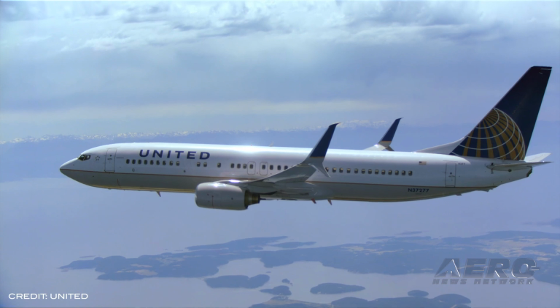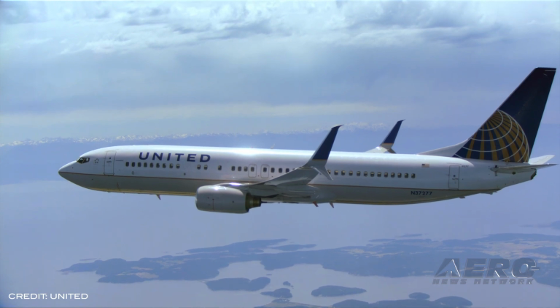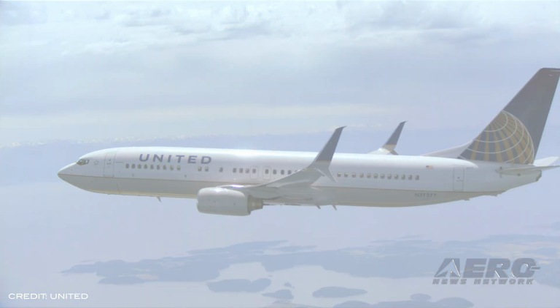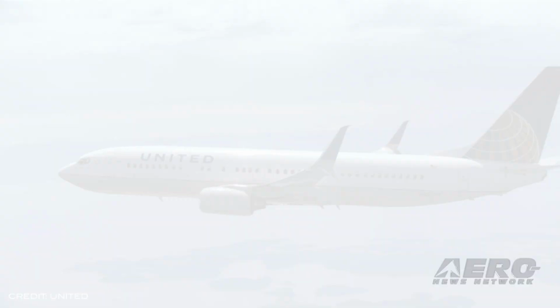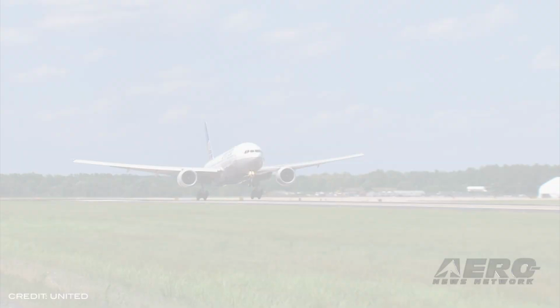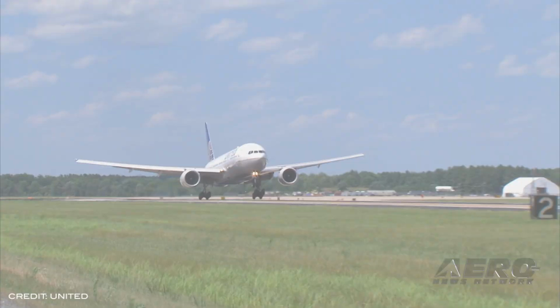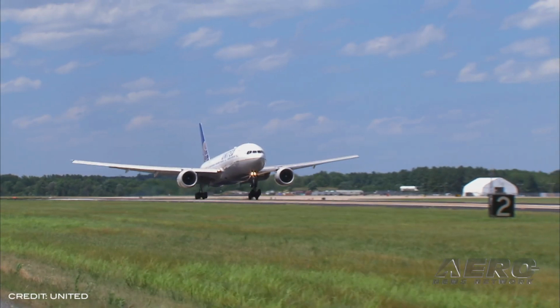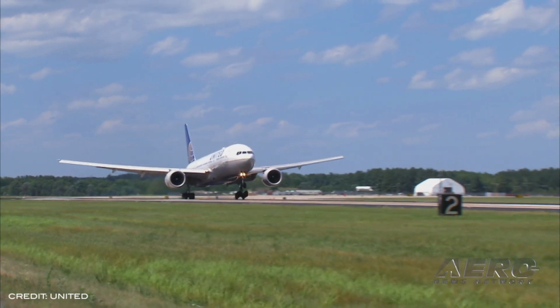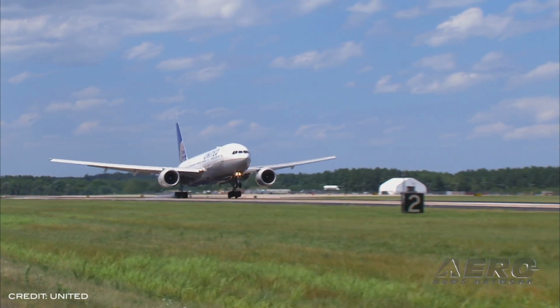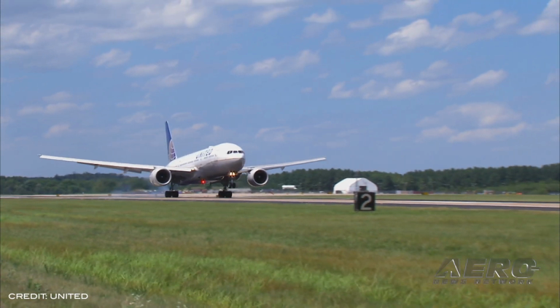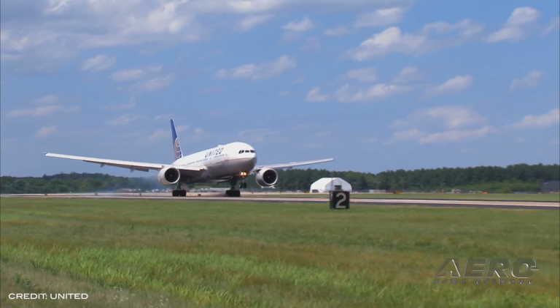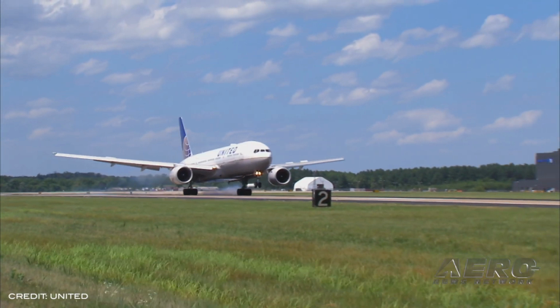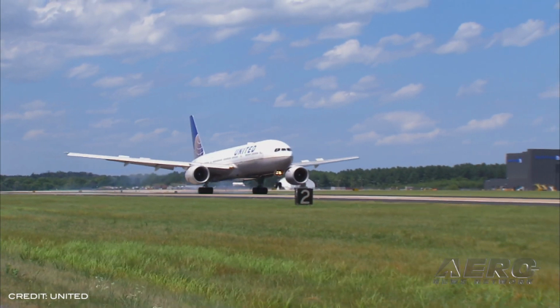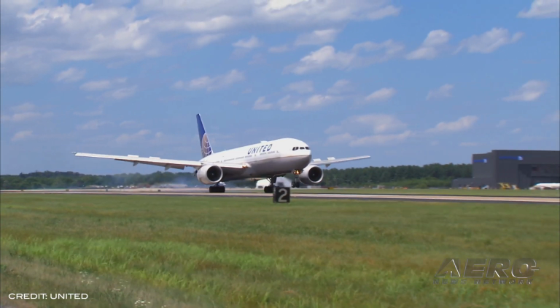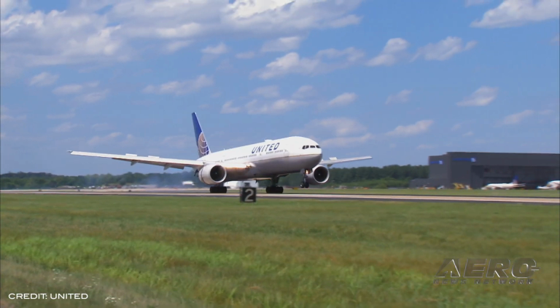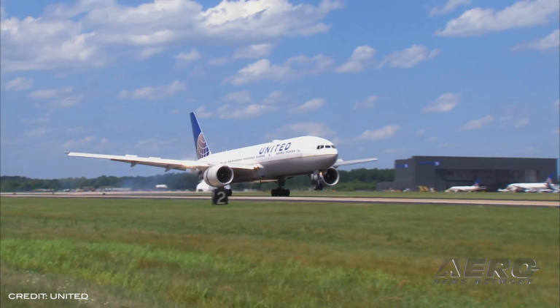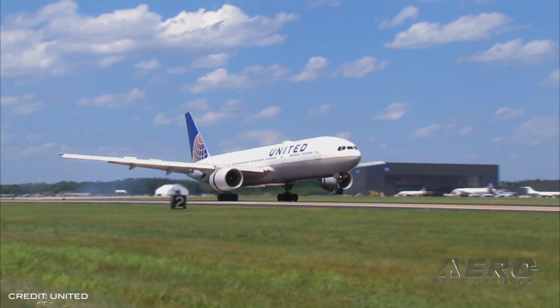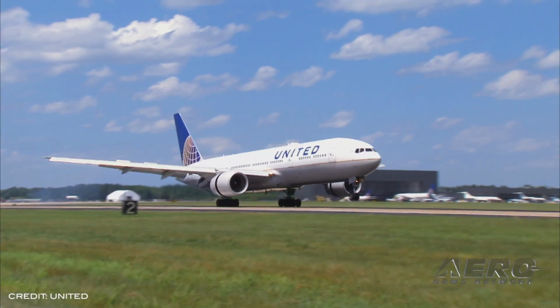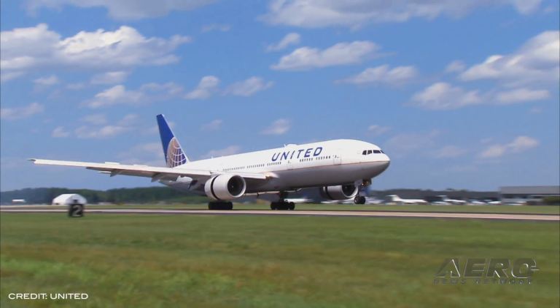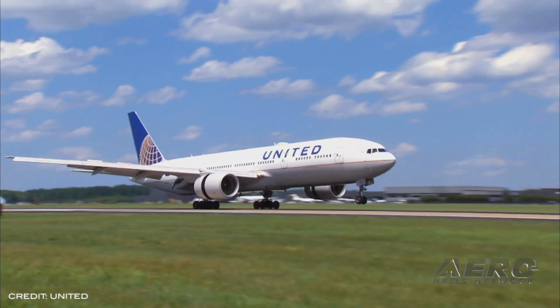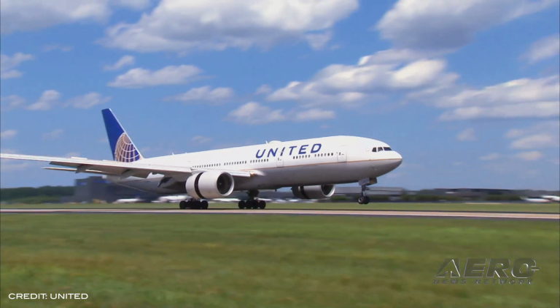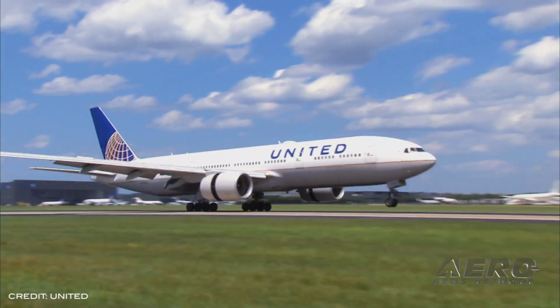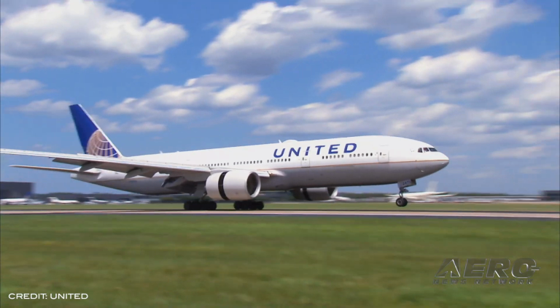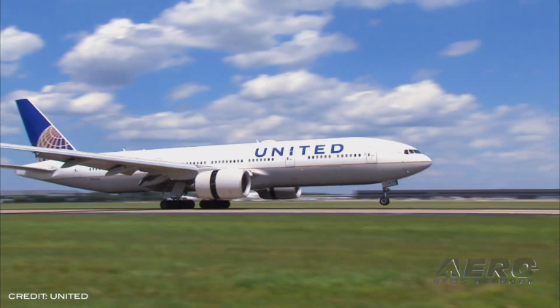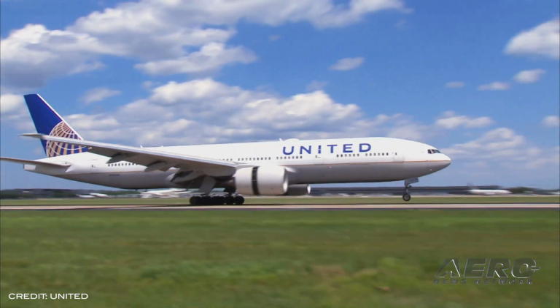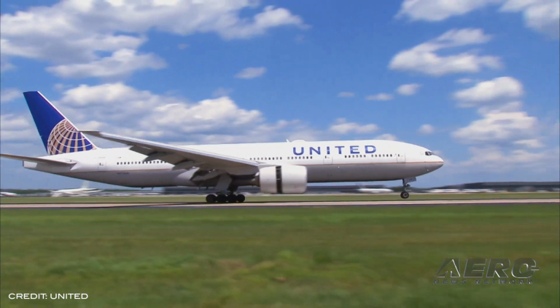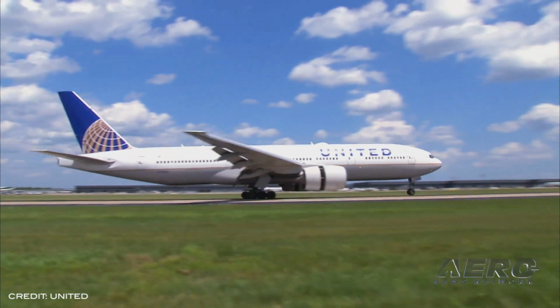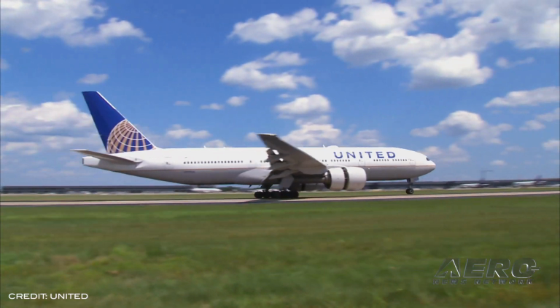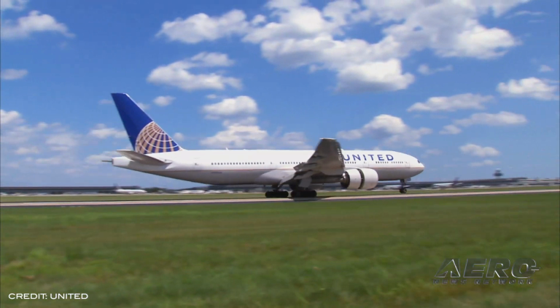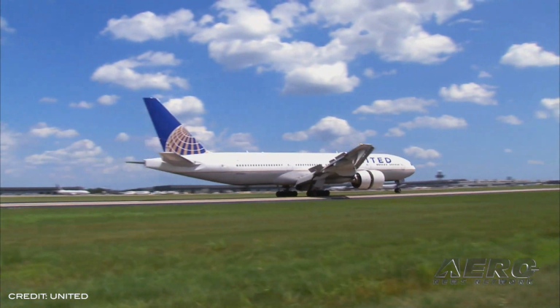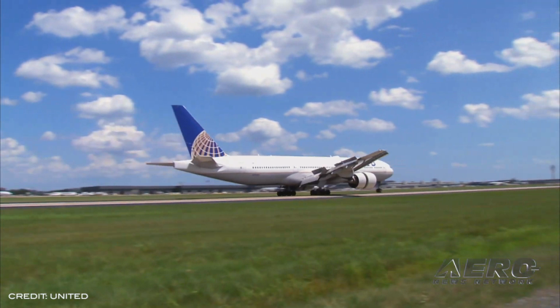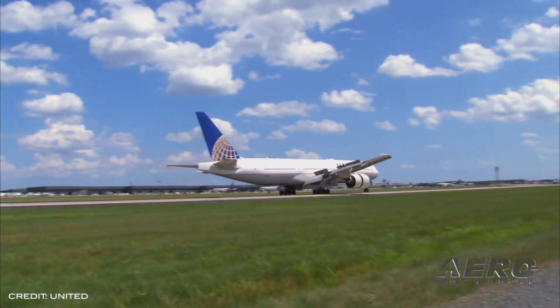Historically, United Pilots have taken care of each other in everything from assisting with COBRA payments to pilot for Louise, to the most senior pilots opting to take early retirement.